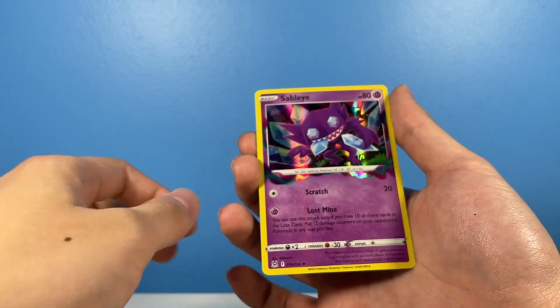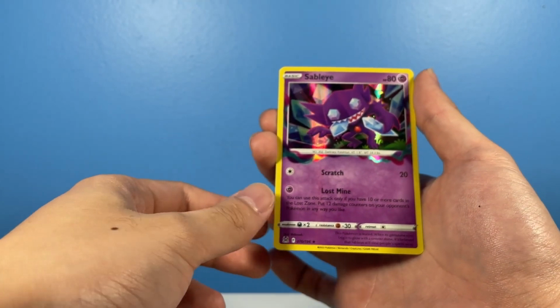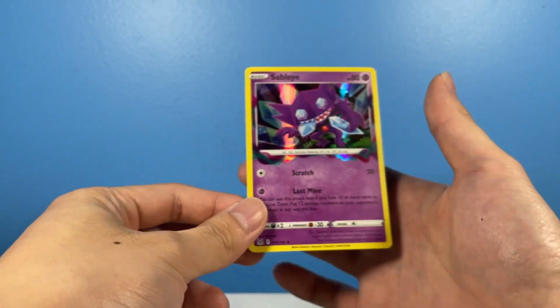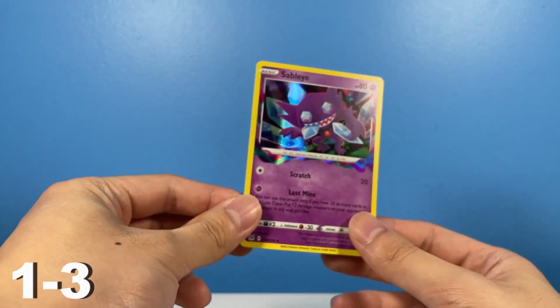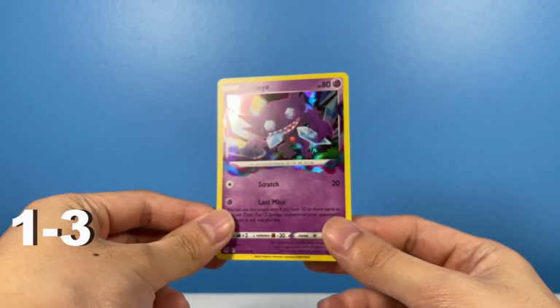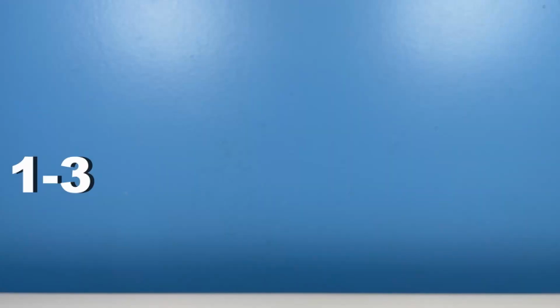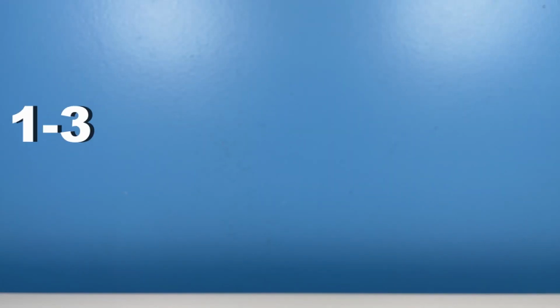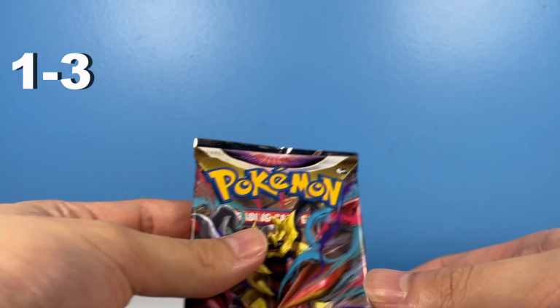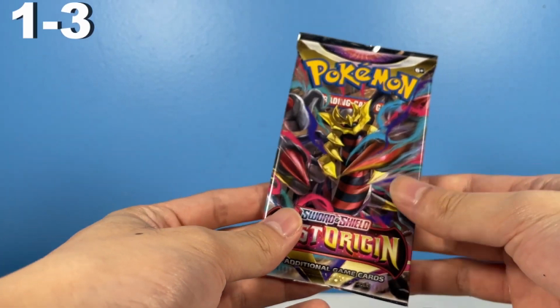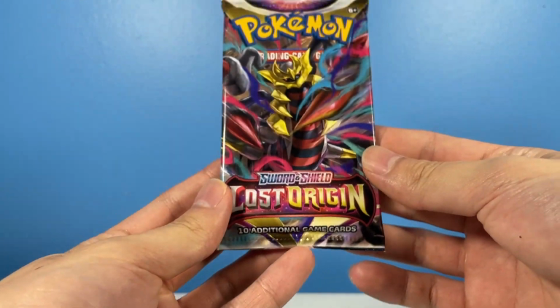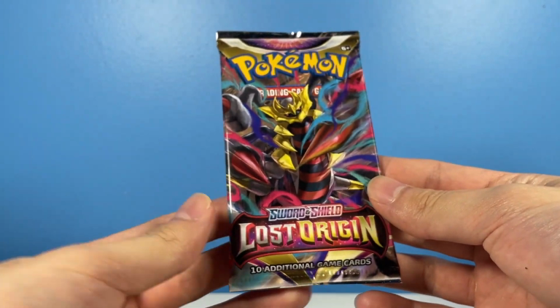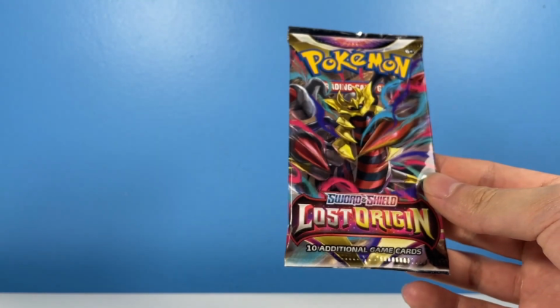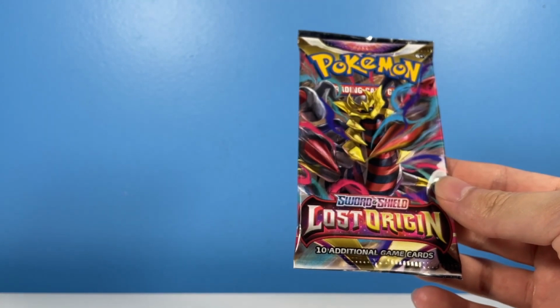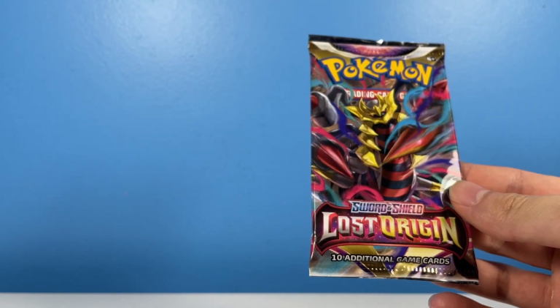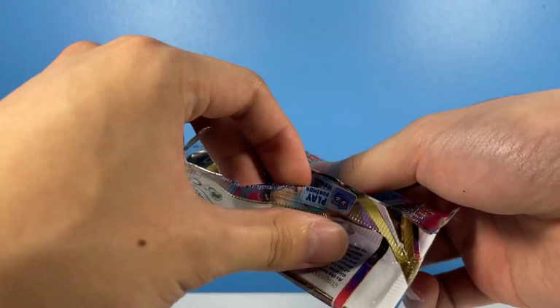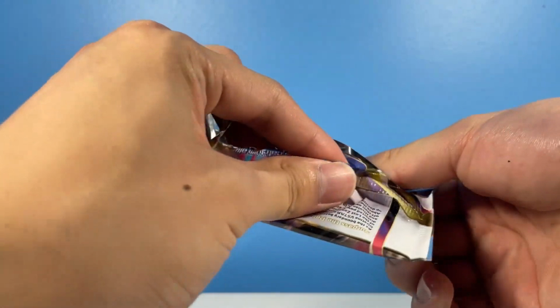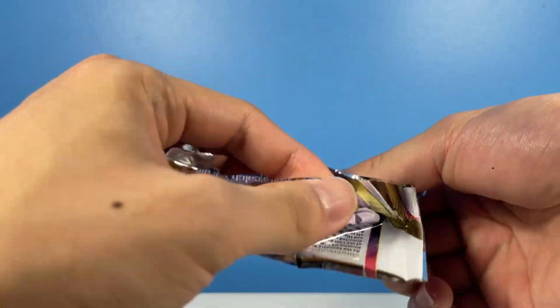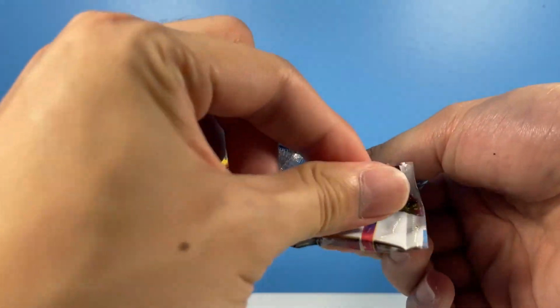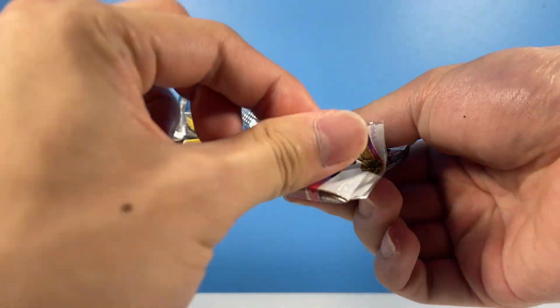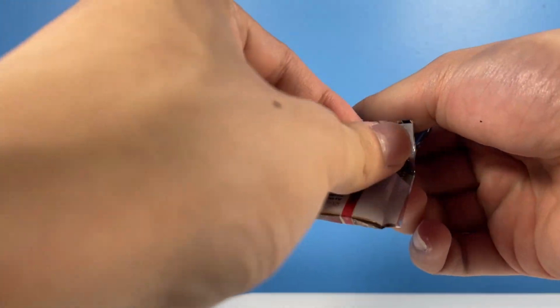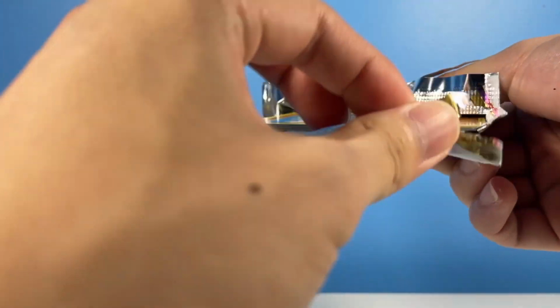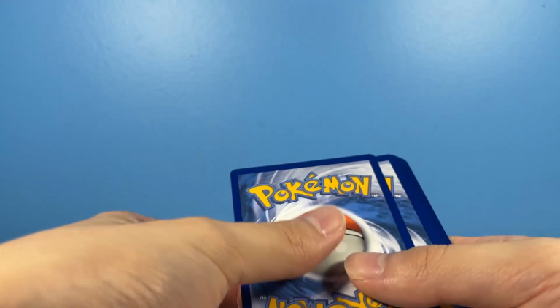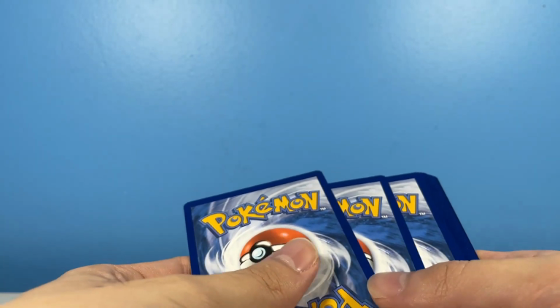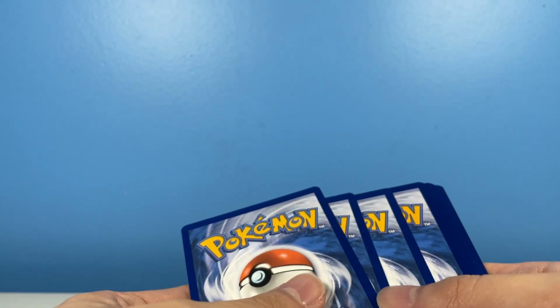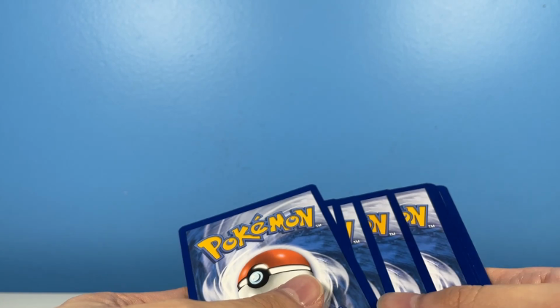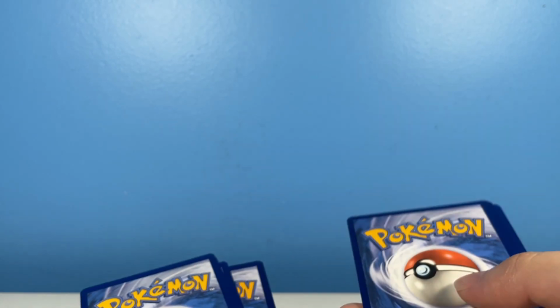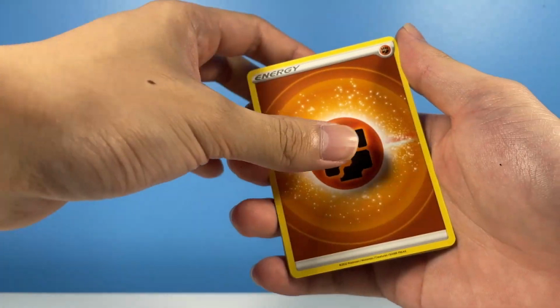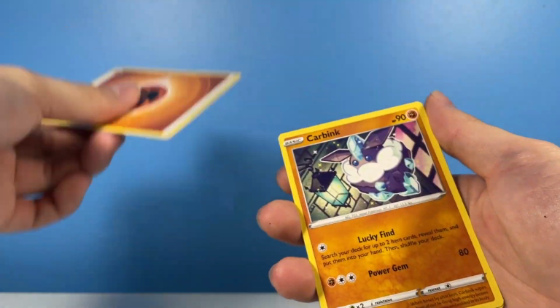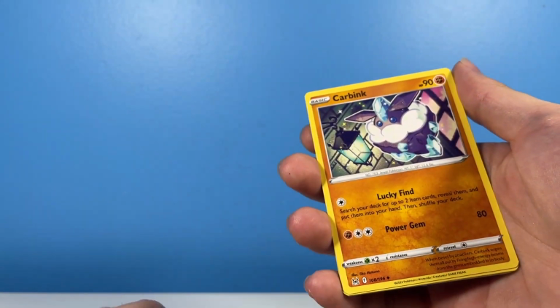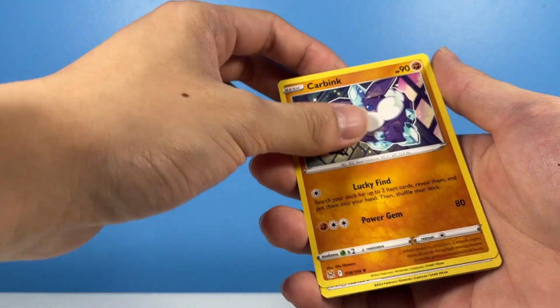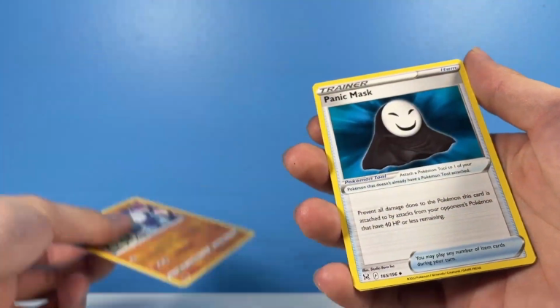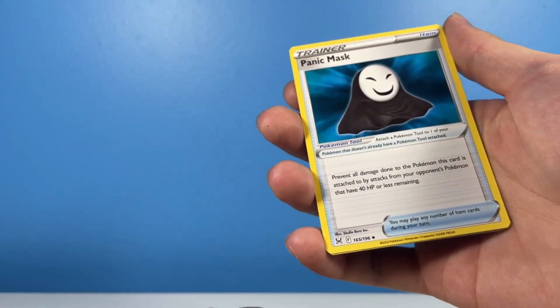Holo Rare — that's one point for us. Sableye, one point! We finally have a point on the board. We can do this. It's very doable. We just need to get a couple more hits, that's all.